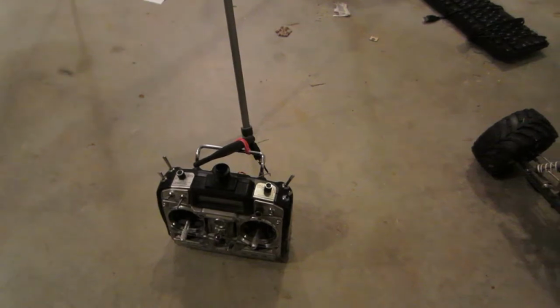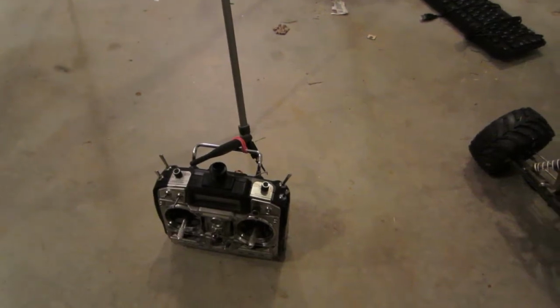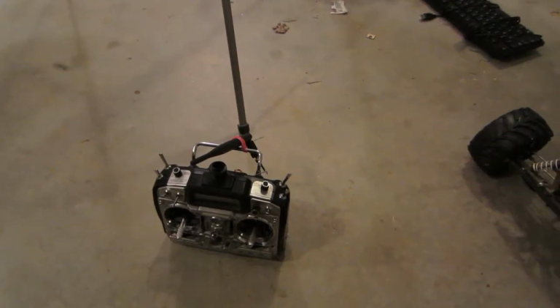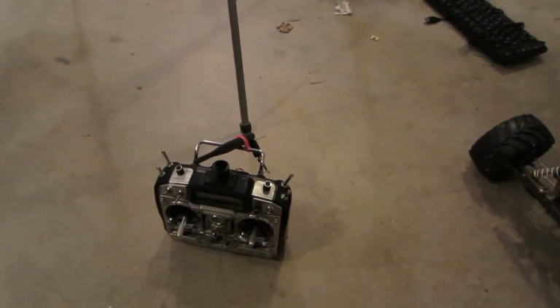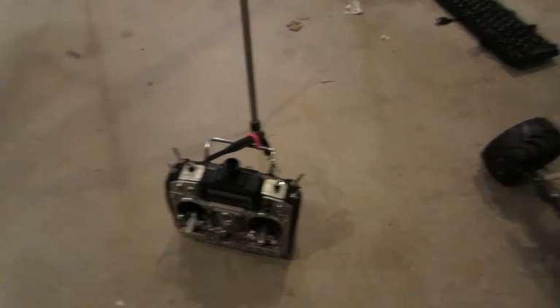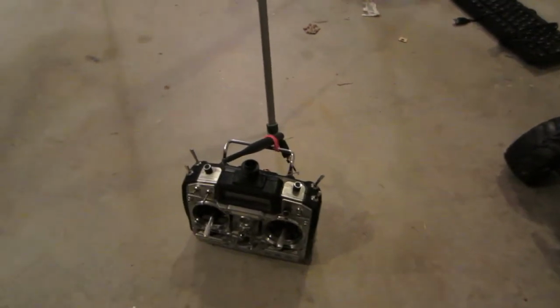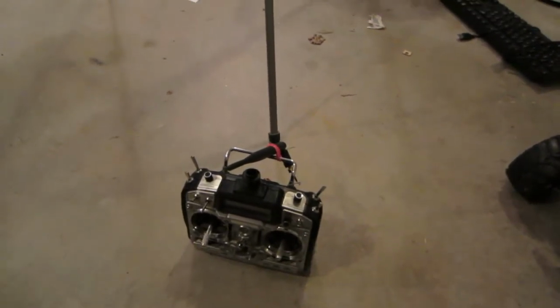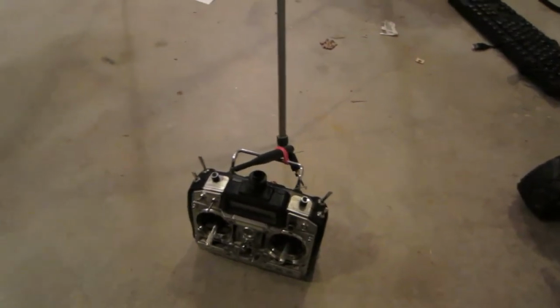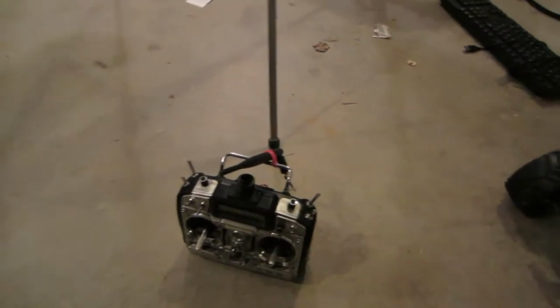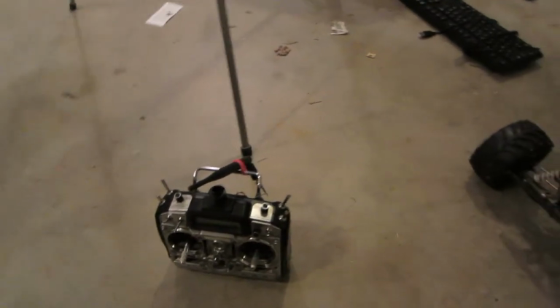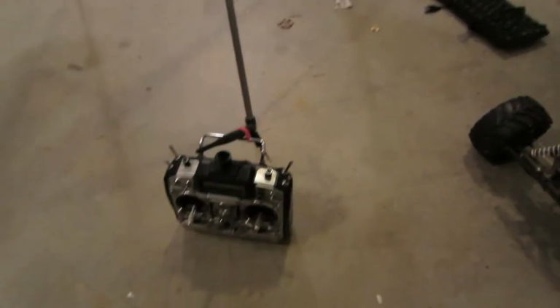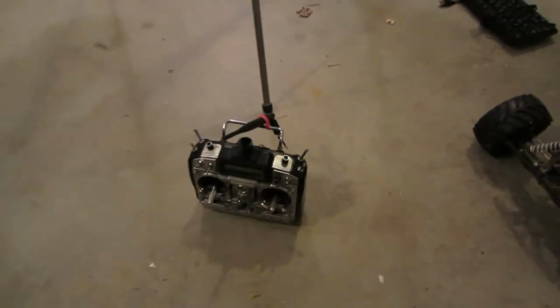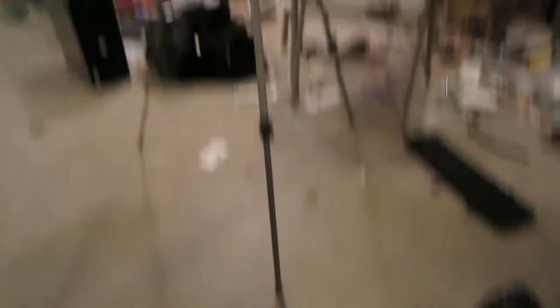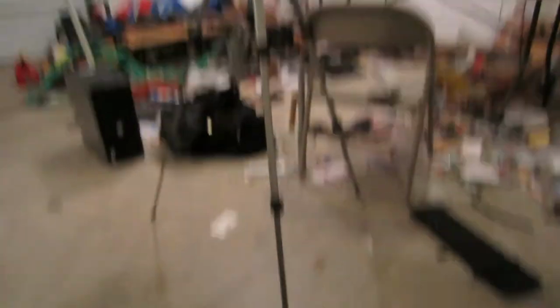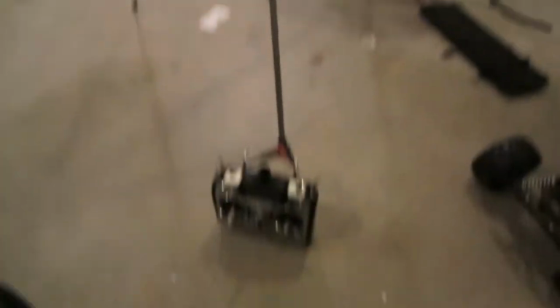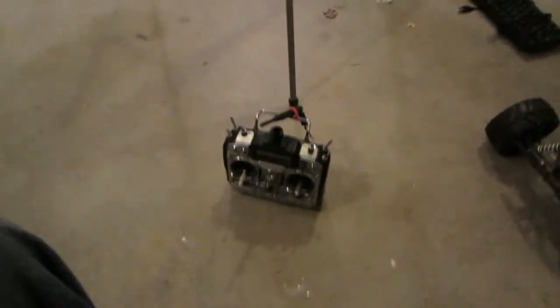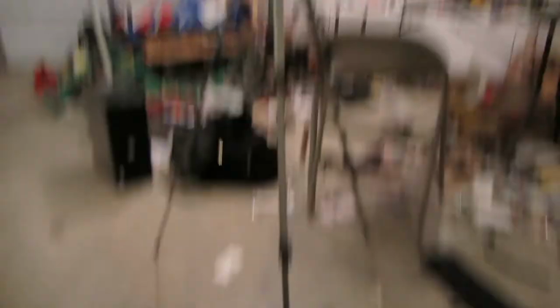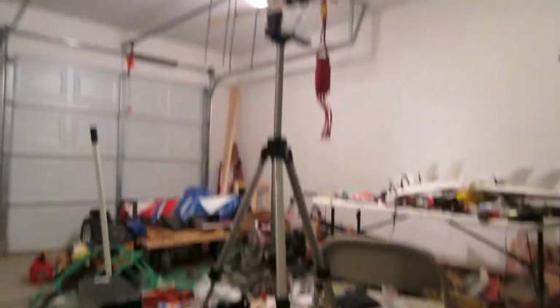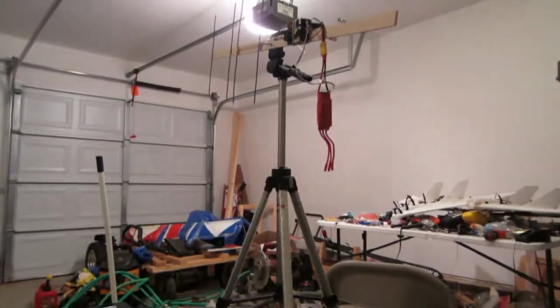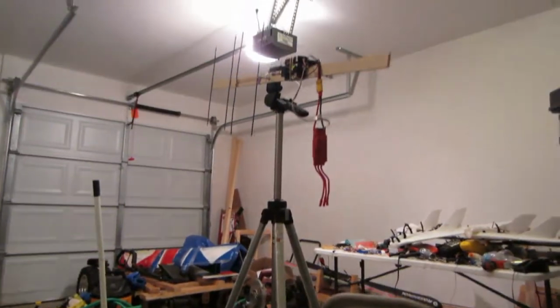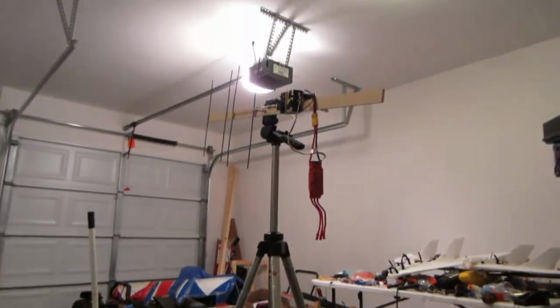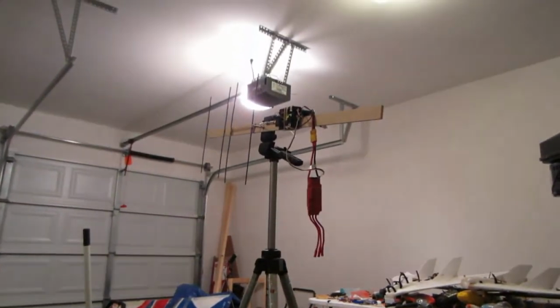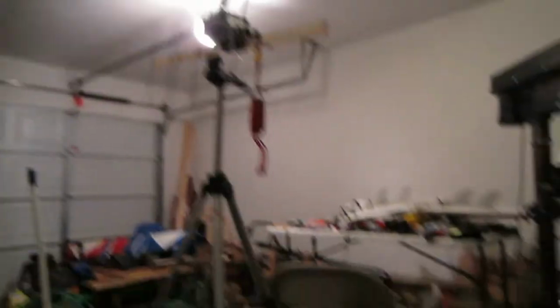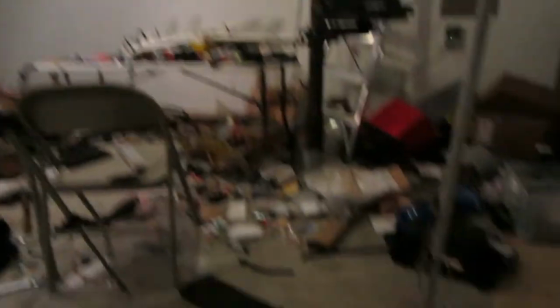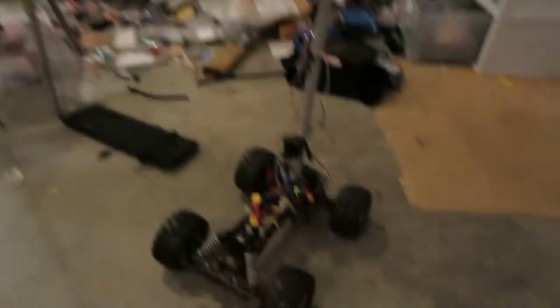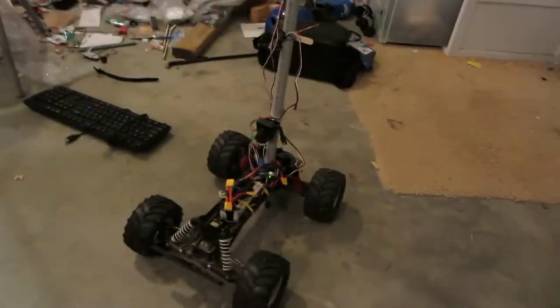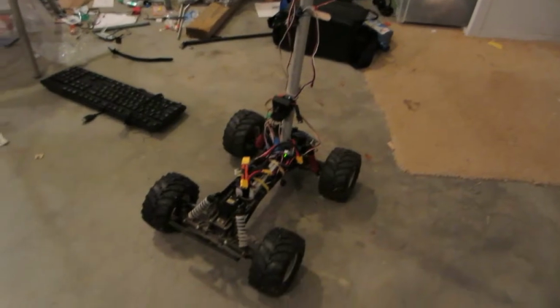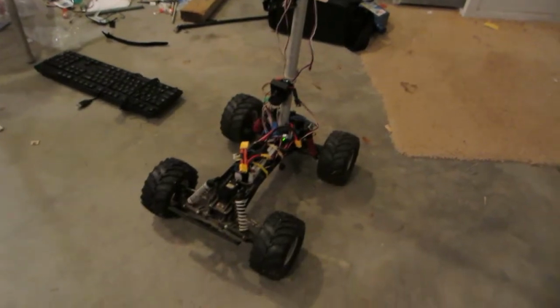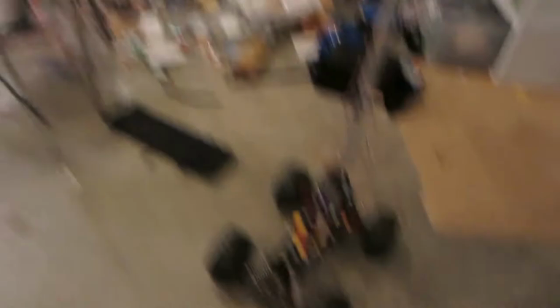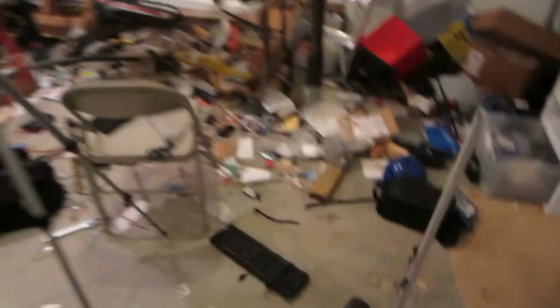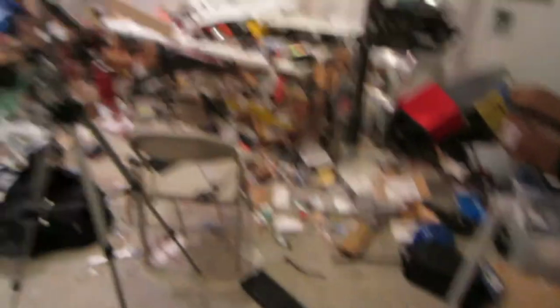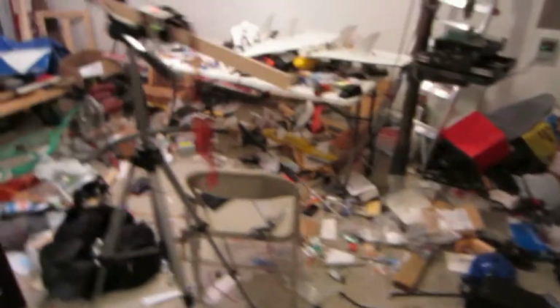I was going to wait until better weather, but I wanted to show this off right now. Here's my repeater system, my transmitter, my Yagi antenna with a receiver, and here's the remote control car I'll be driving up the street.